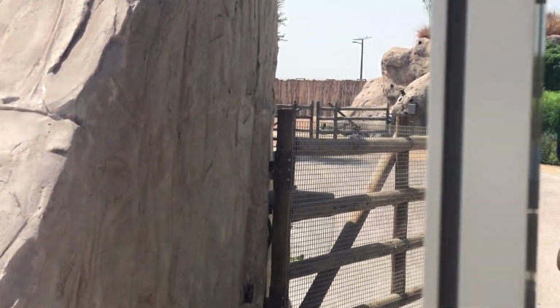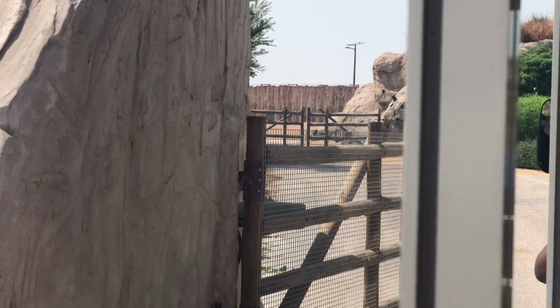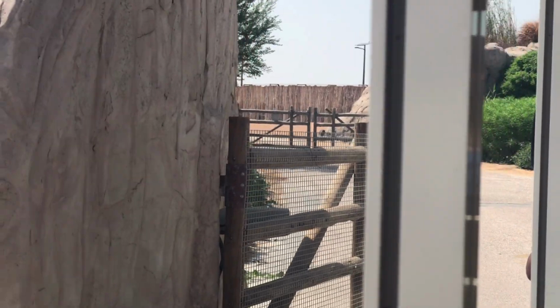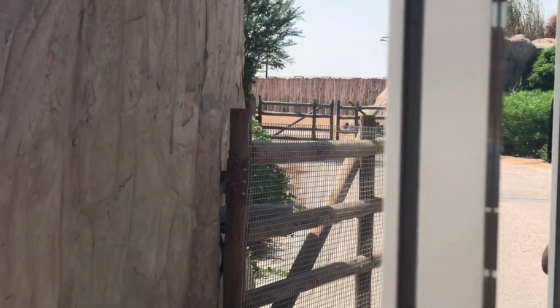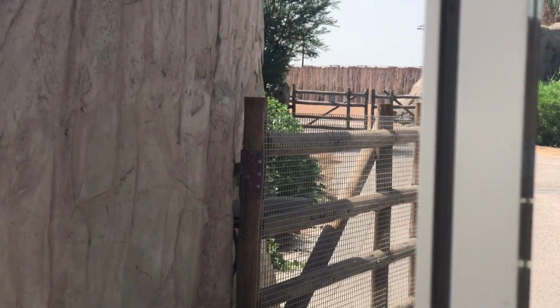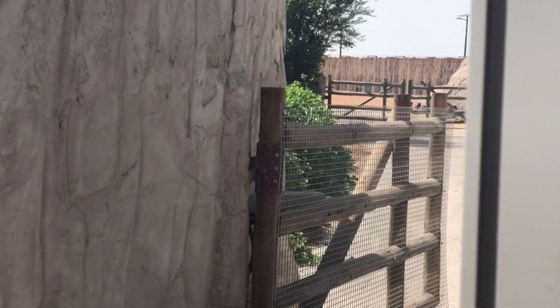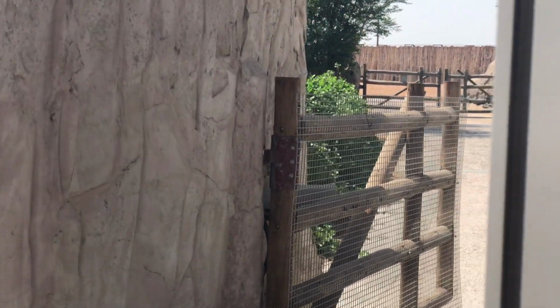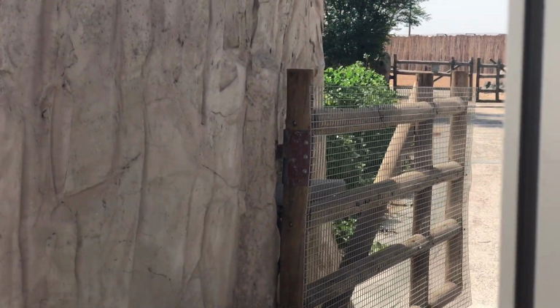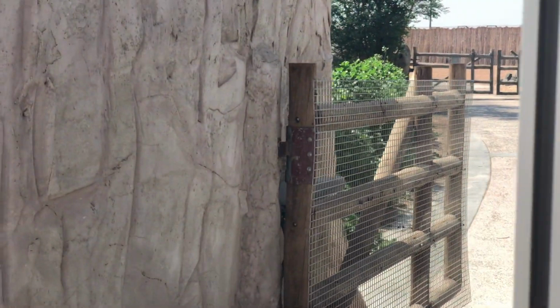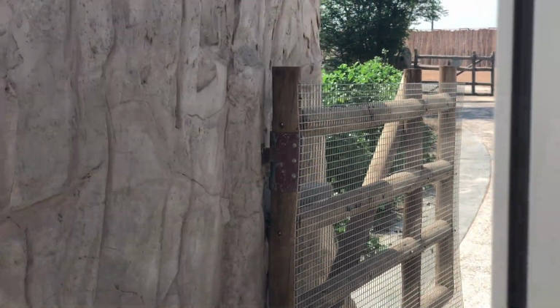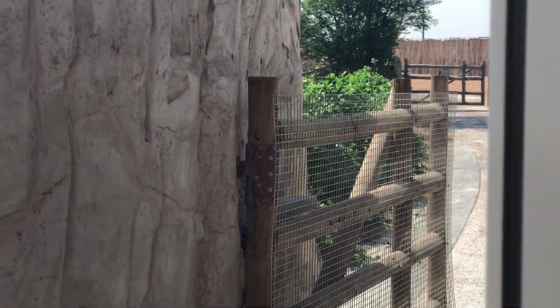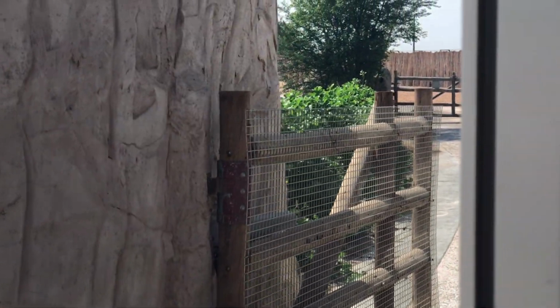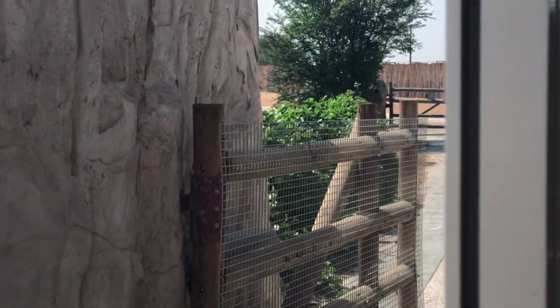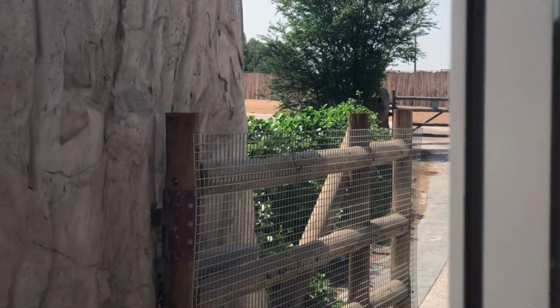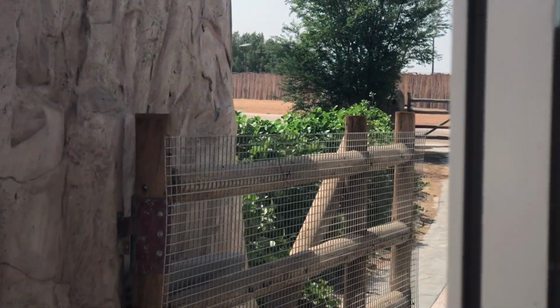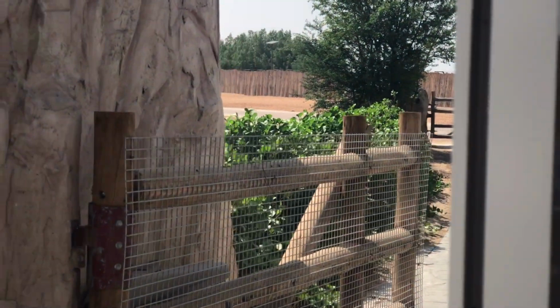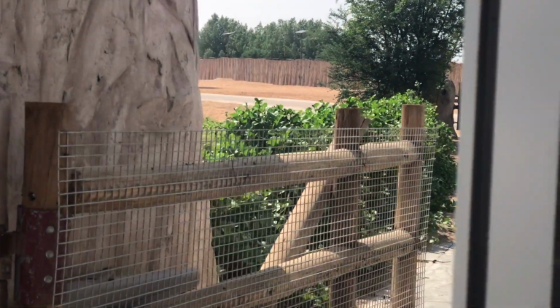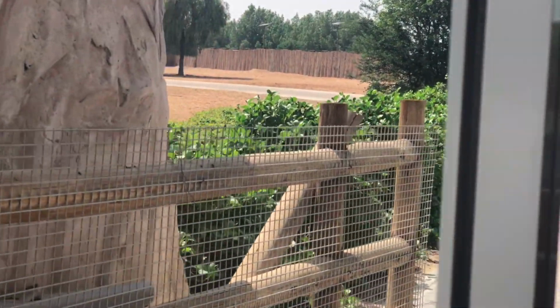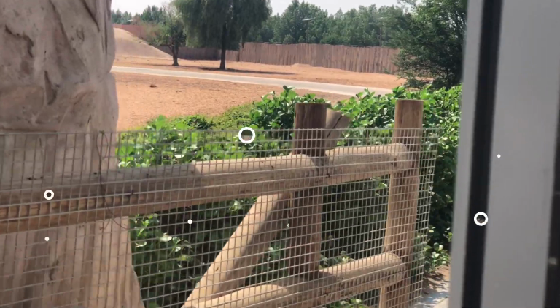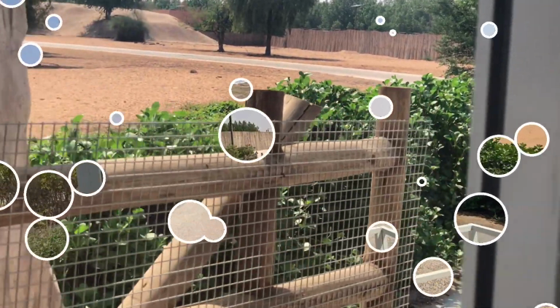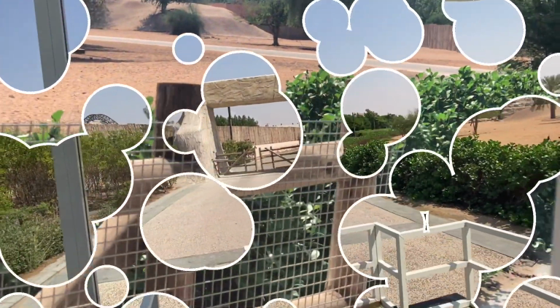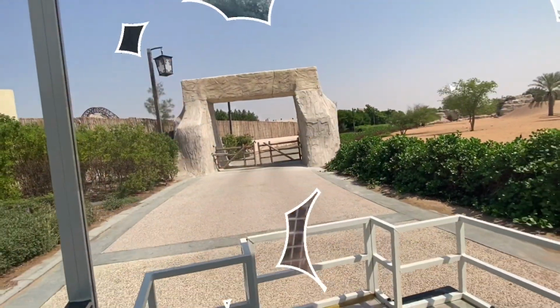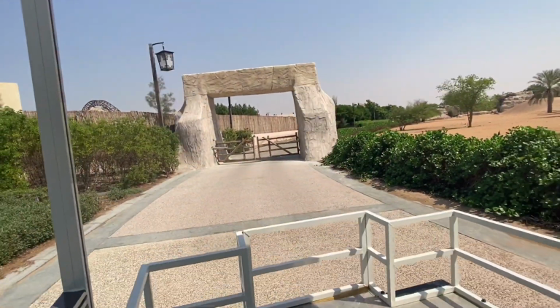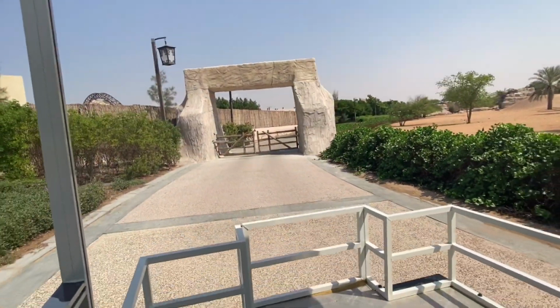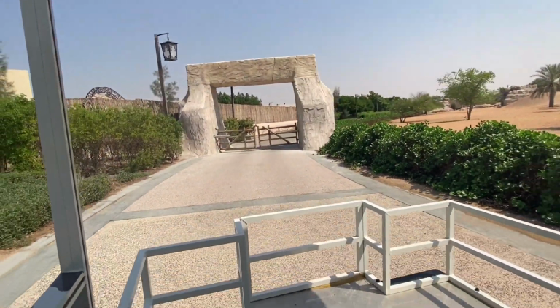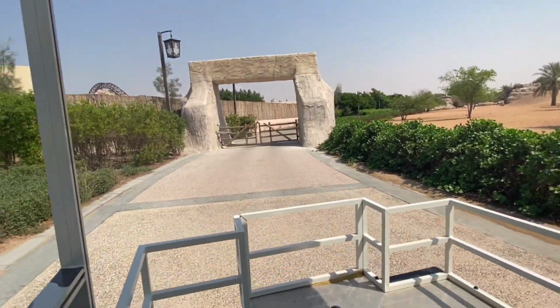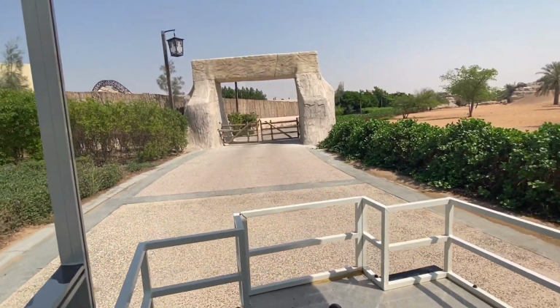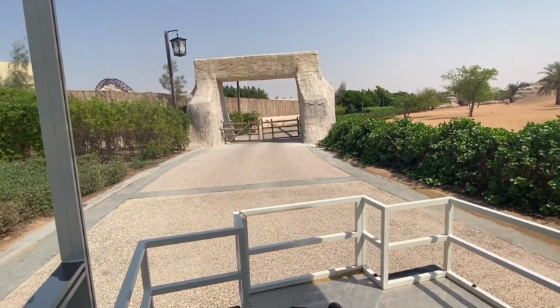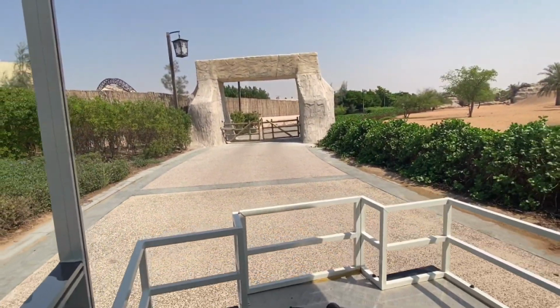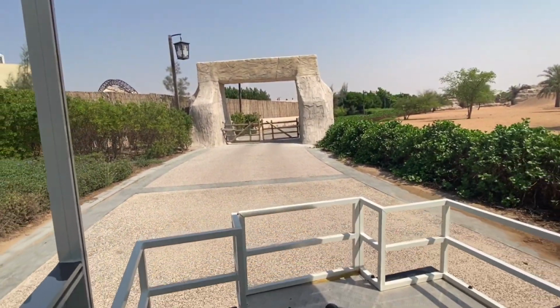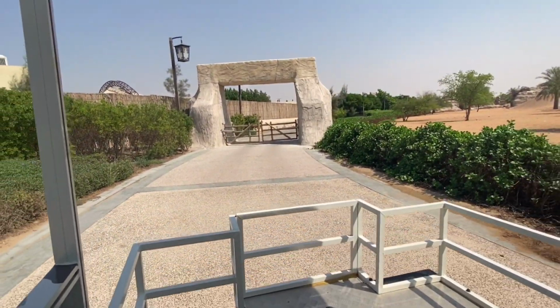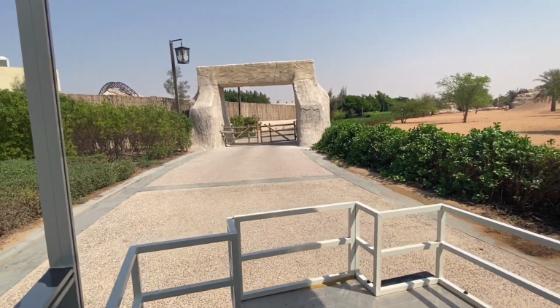They have a gate and it's opening now — it's like a remote control room. Karel, do you like this ride? Yes!